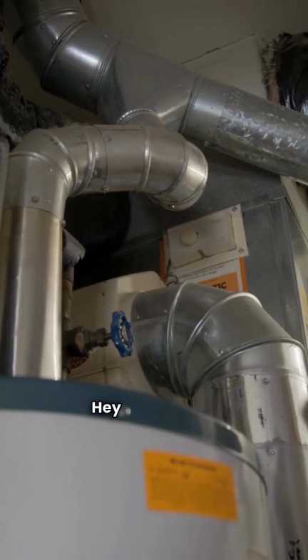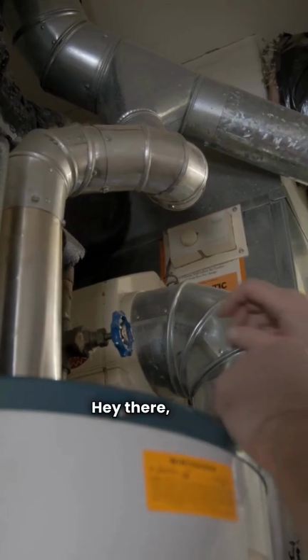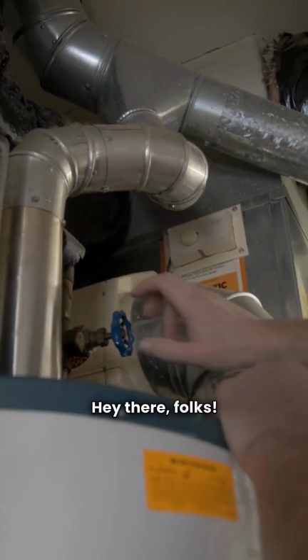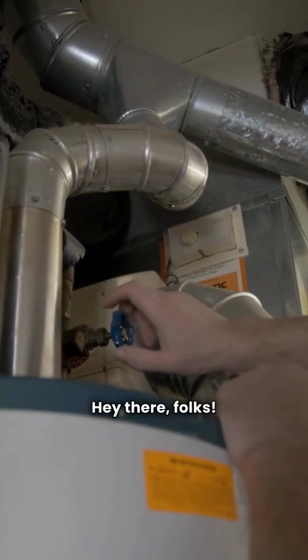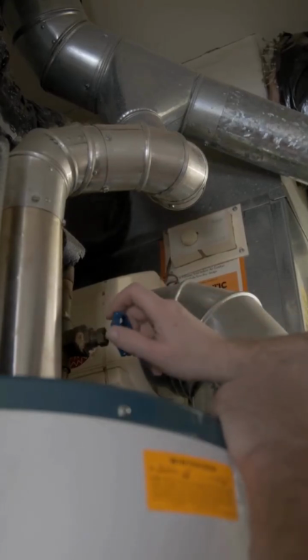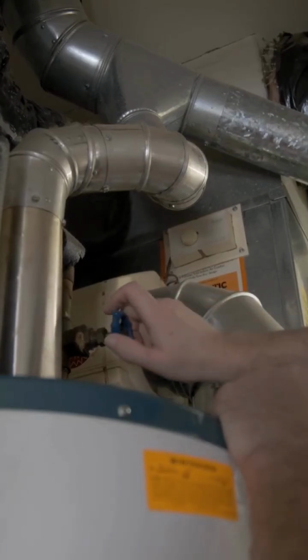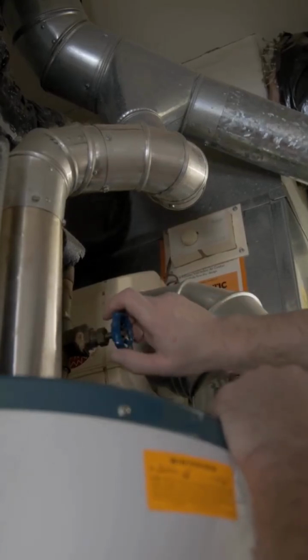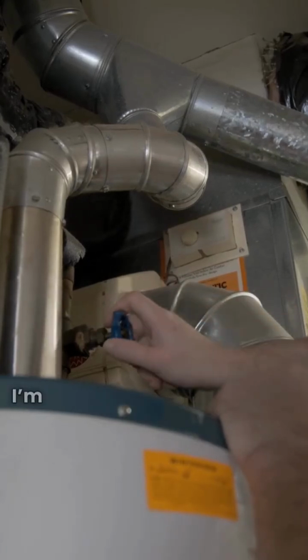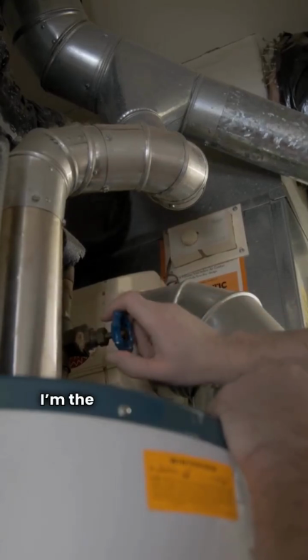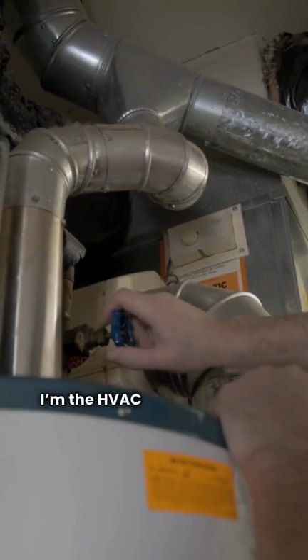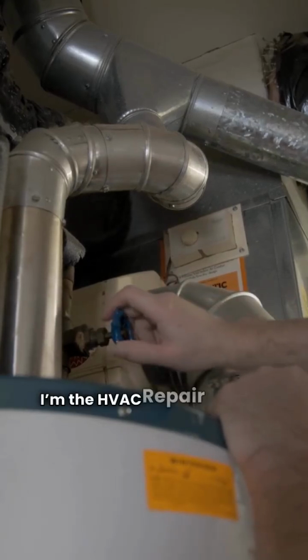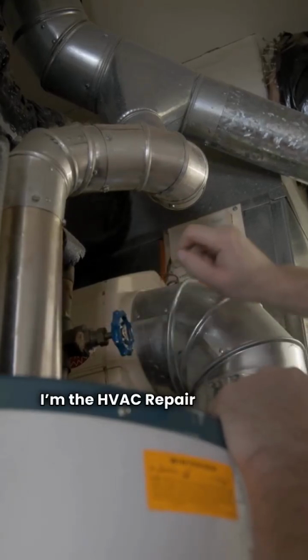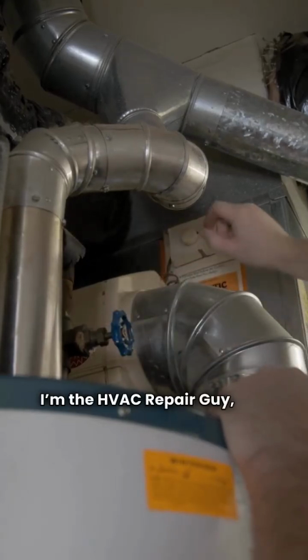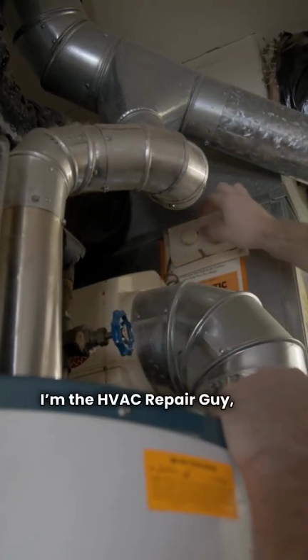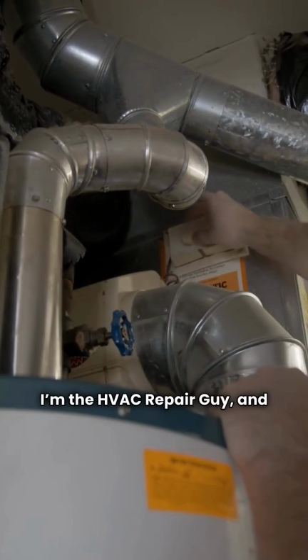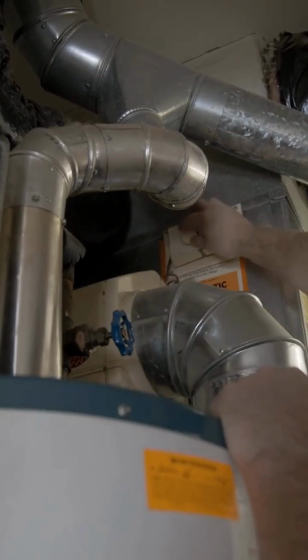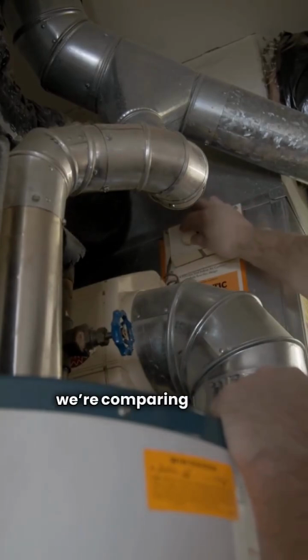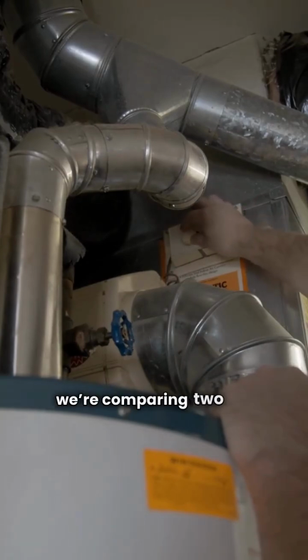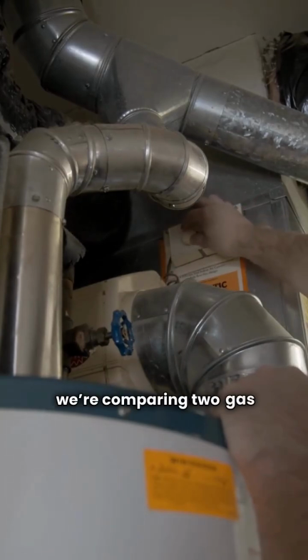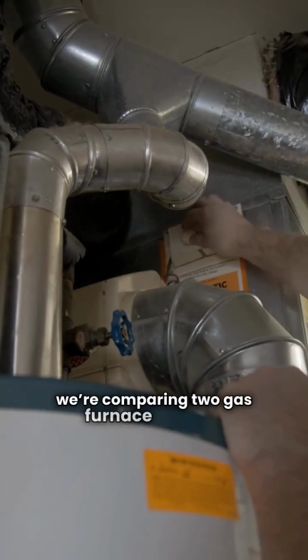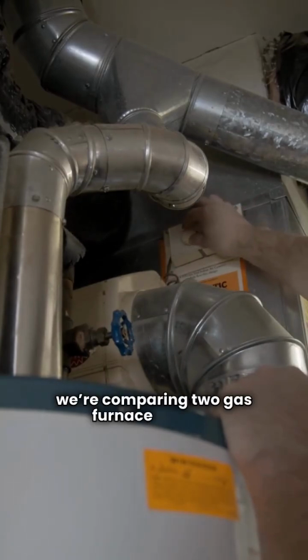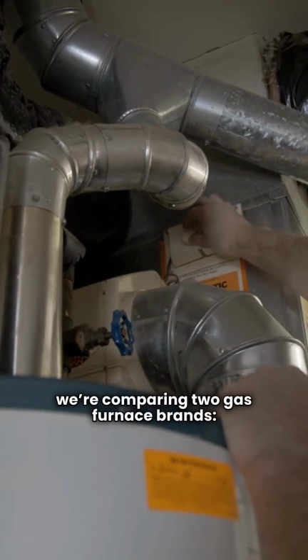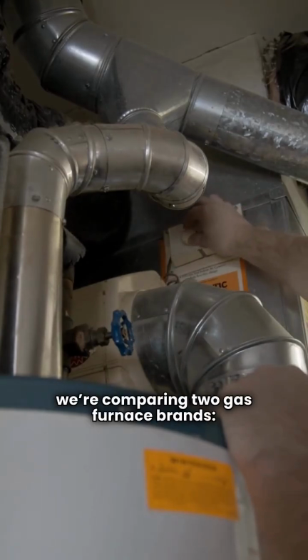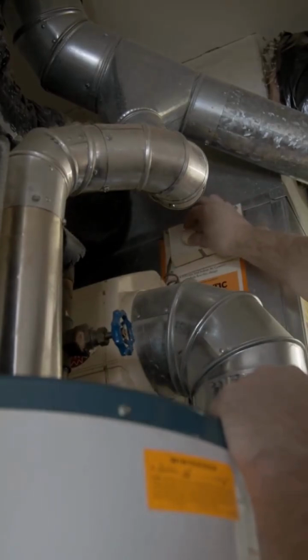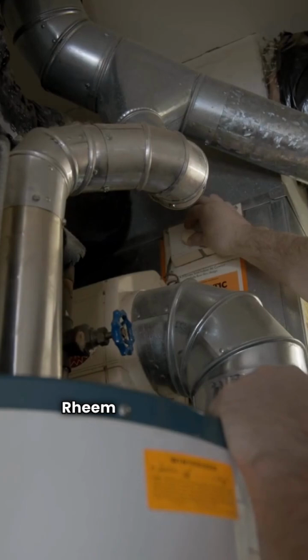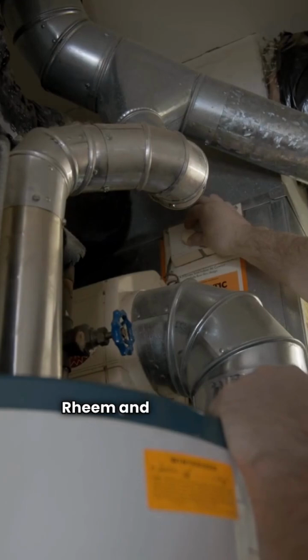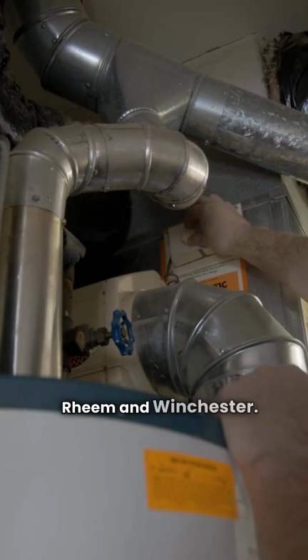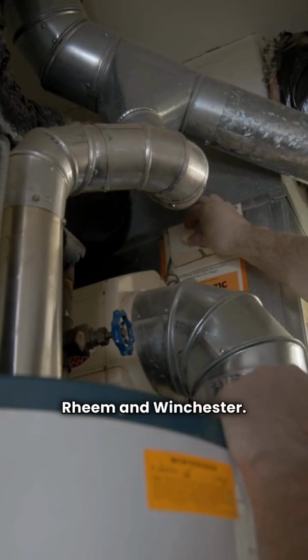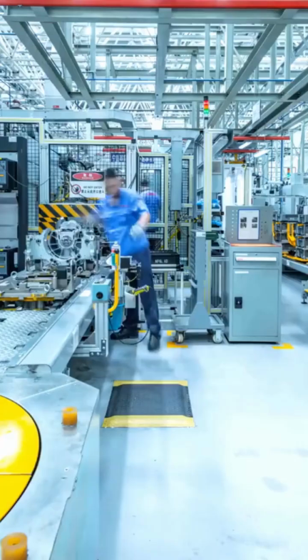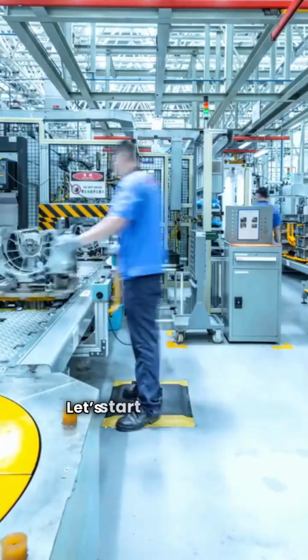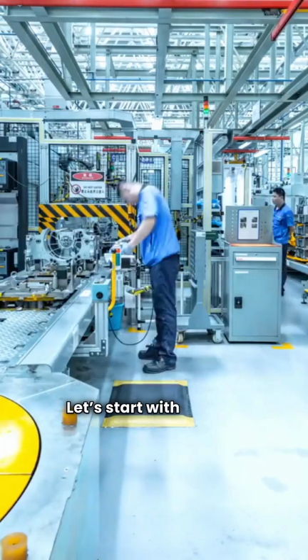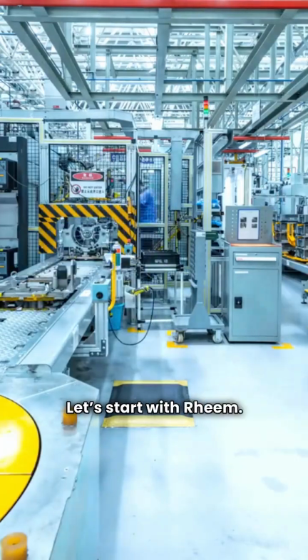Hey there folks, I'm the HVAC repair guy and today we're comparing two gas furnace brands, Rheem and Winchester. Let's start with Rheem.